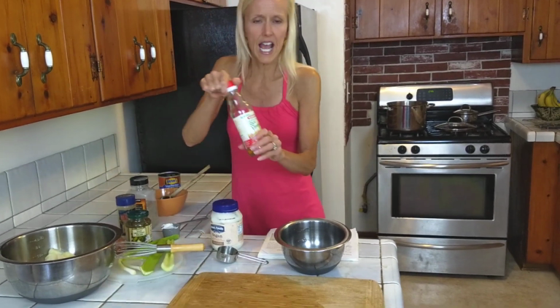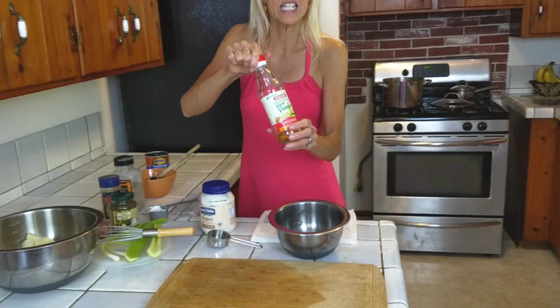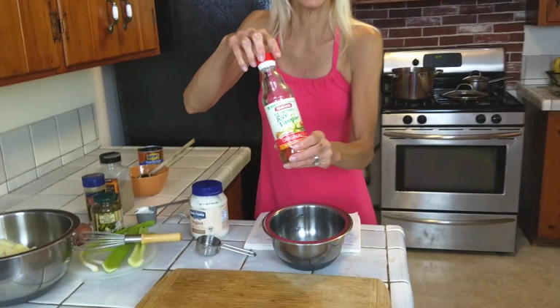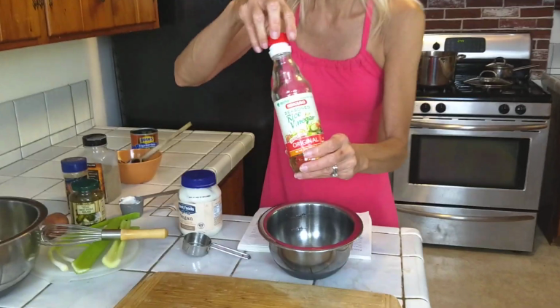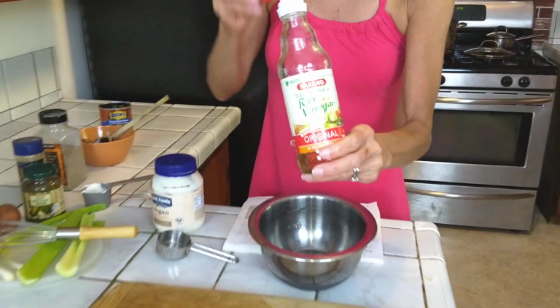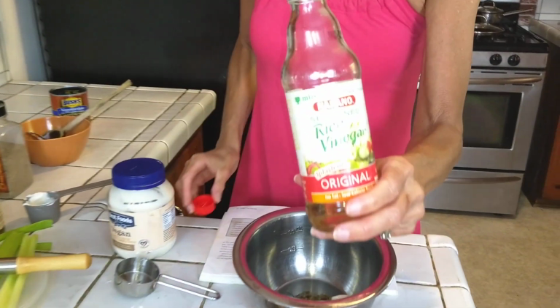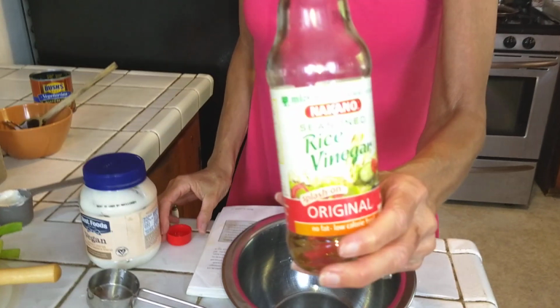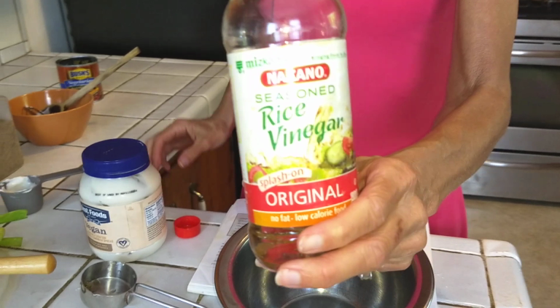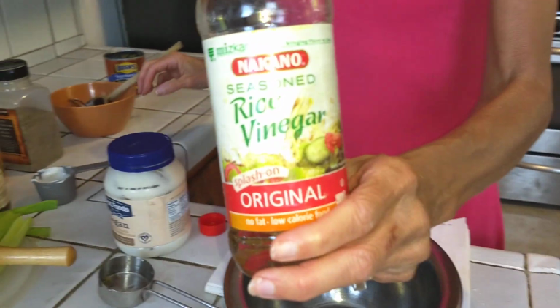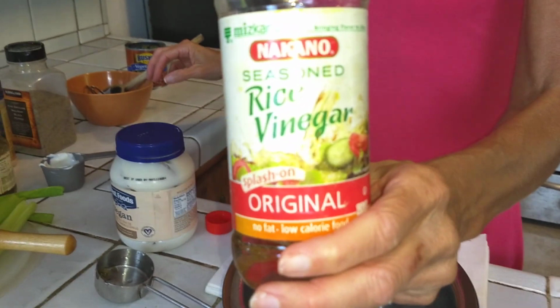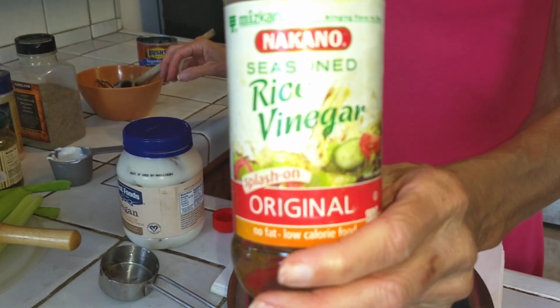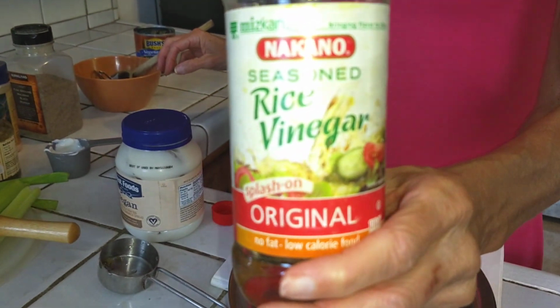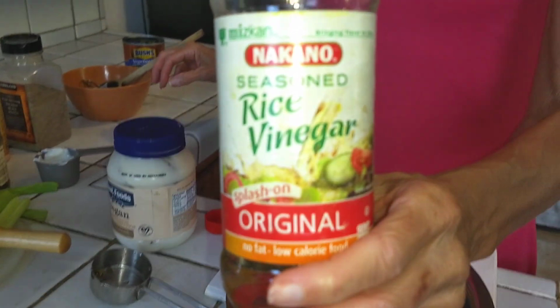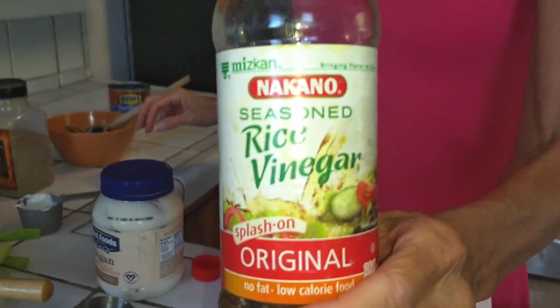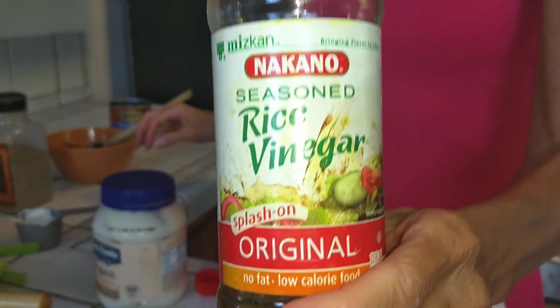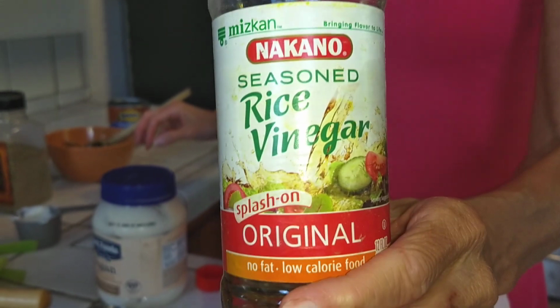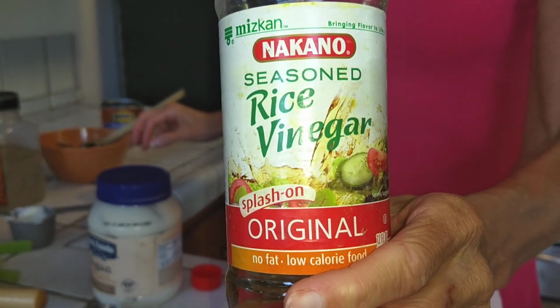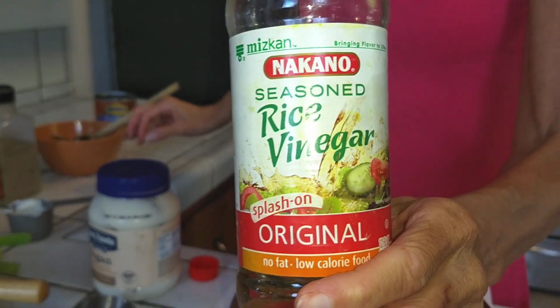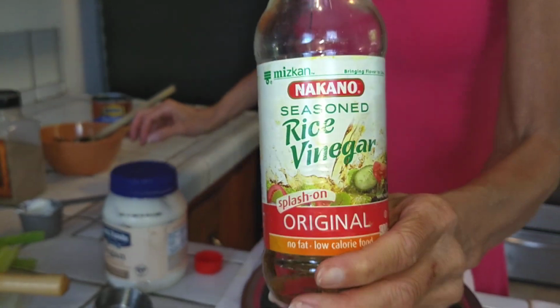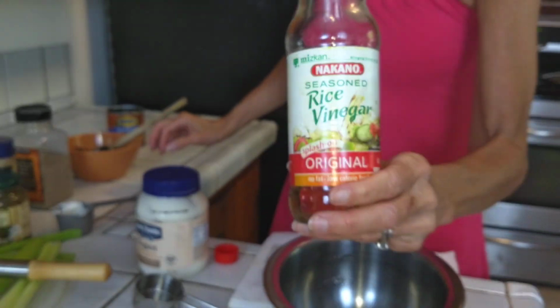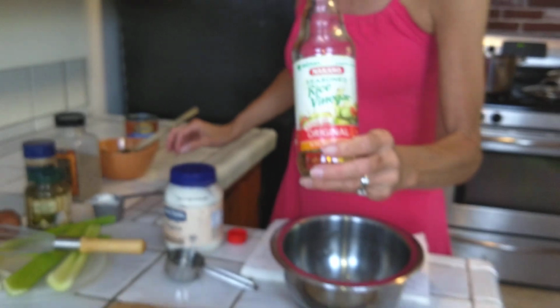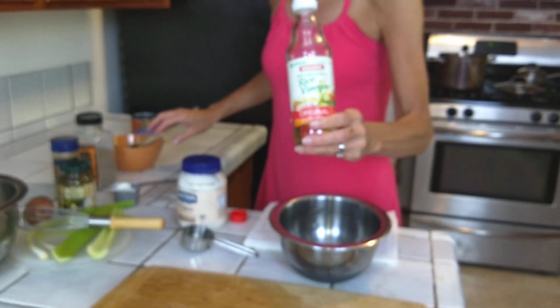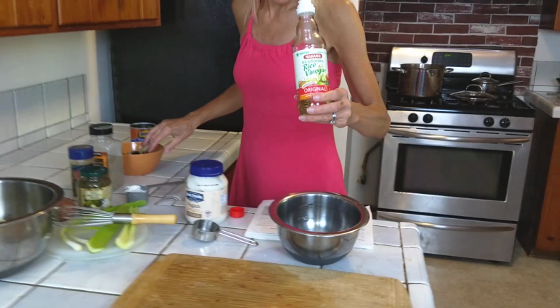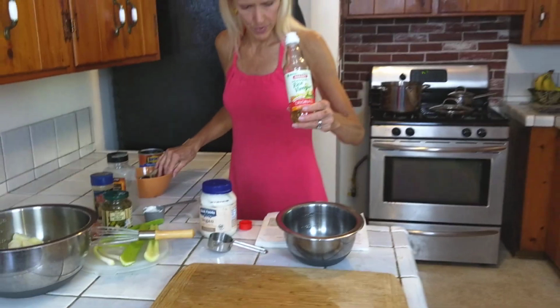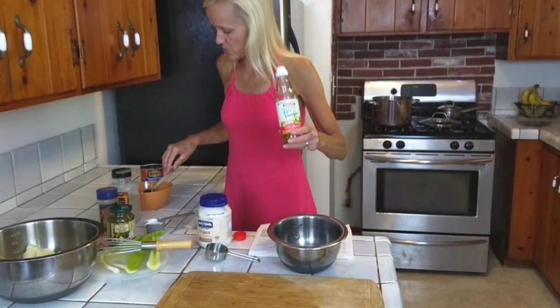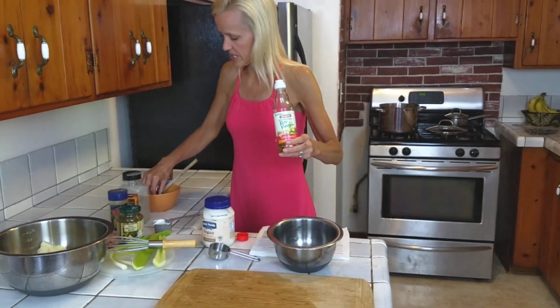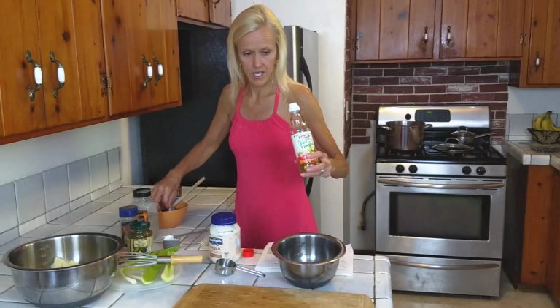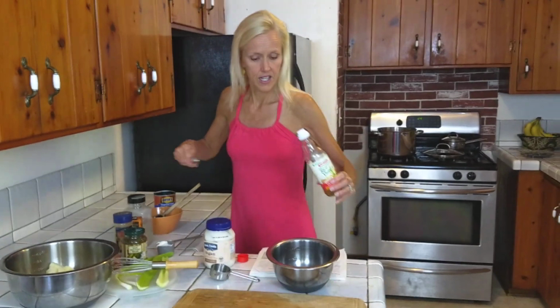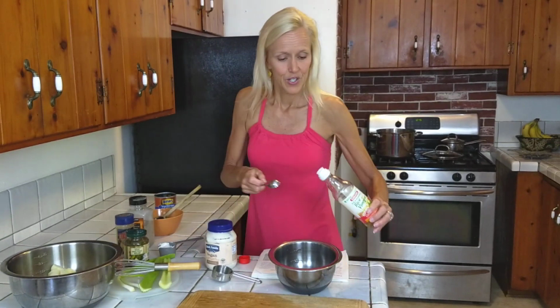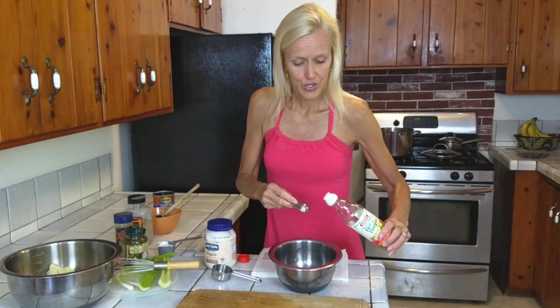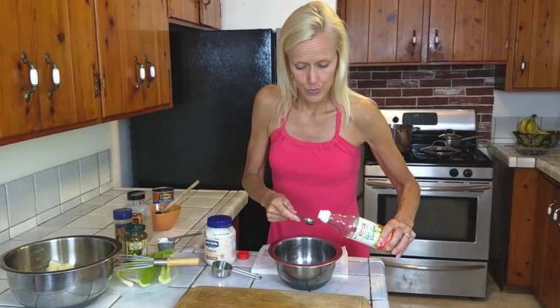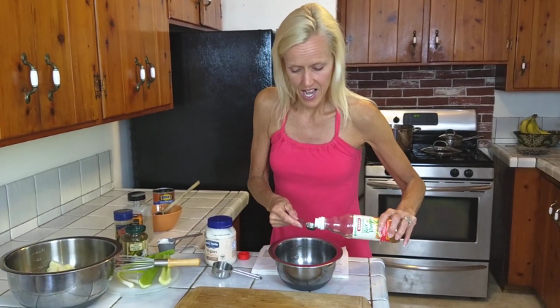We're going to add a teaspoon of either rice wine vinegar or white wine vinegar — whatever is your favorite. This is just what I have, so that's what I'm going to use. We'll use a teaspoon of that.